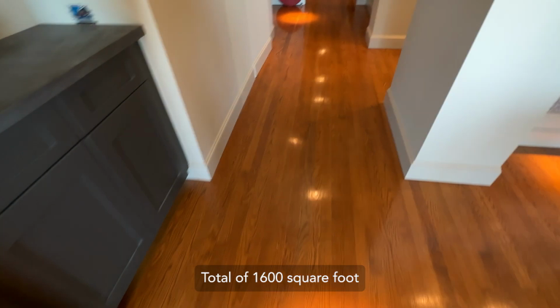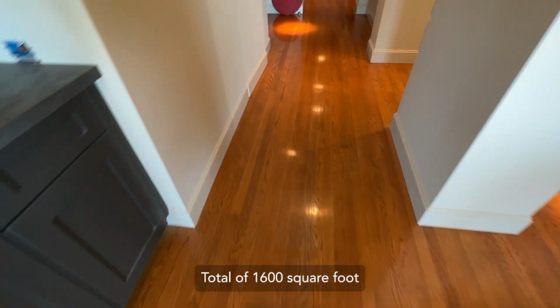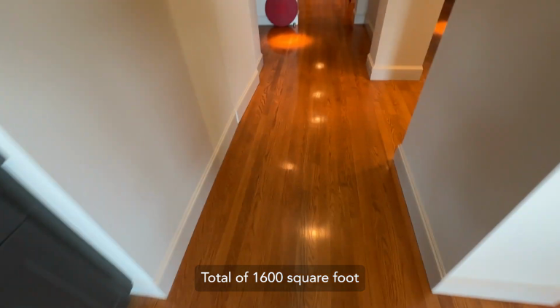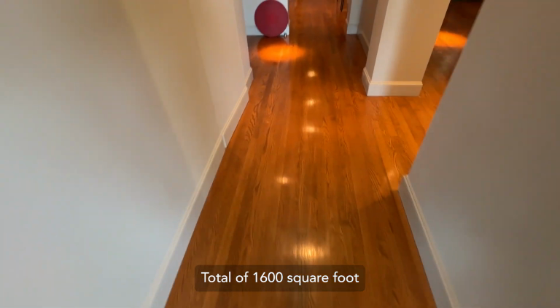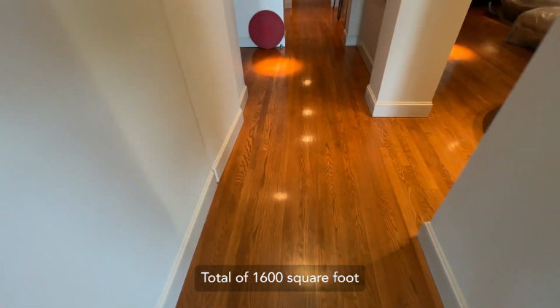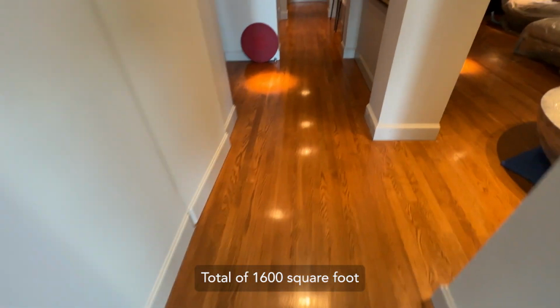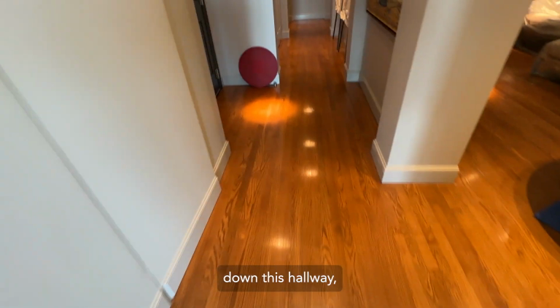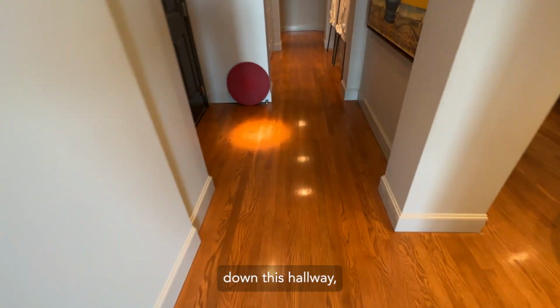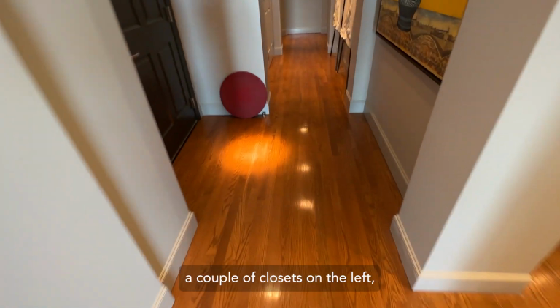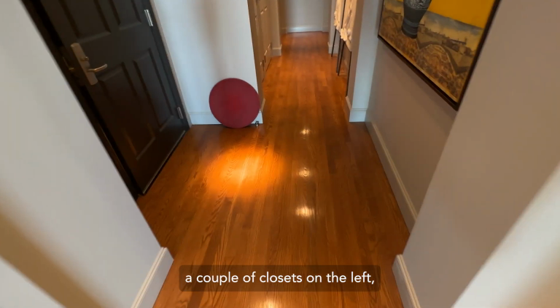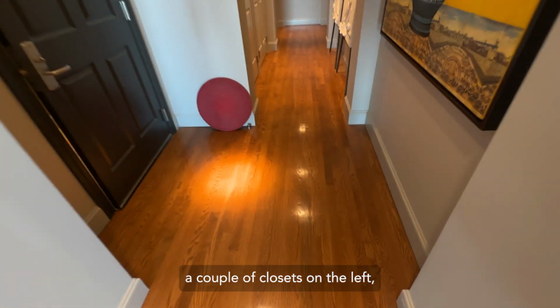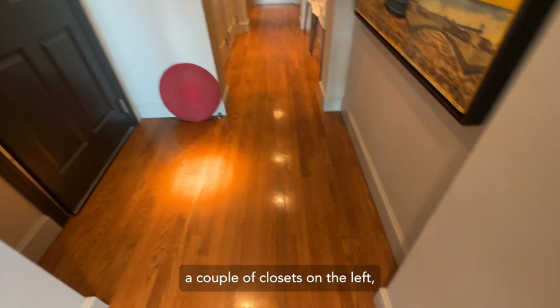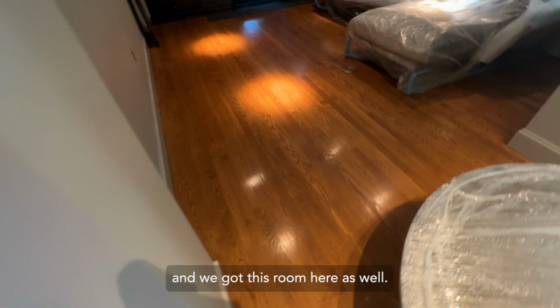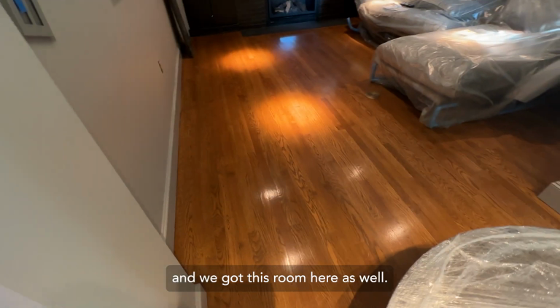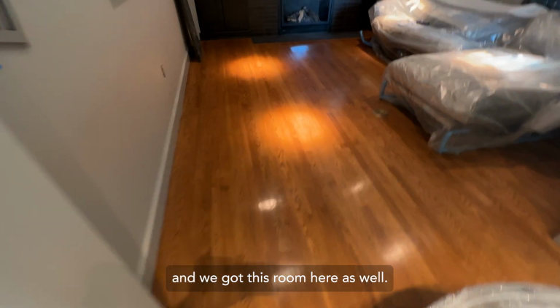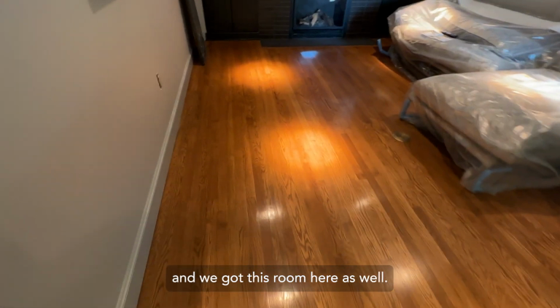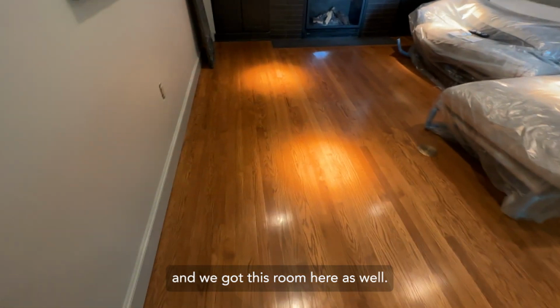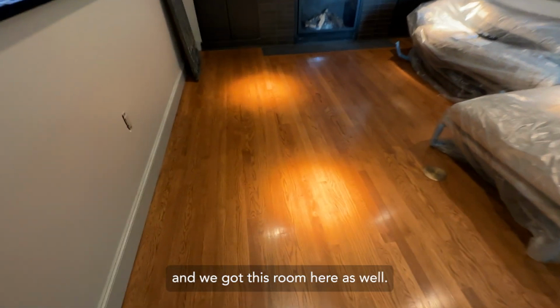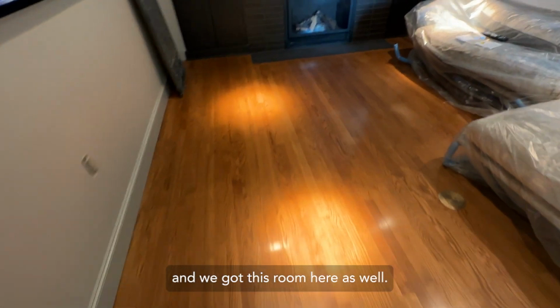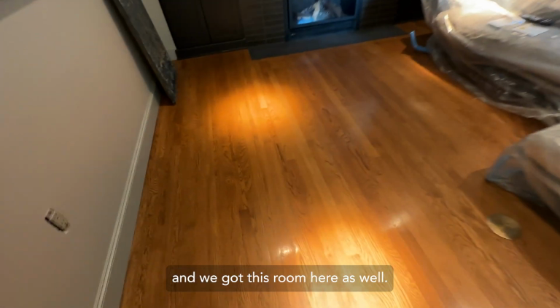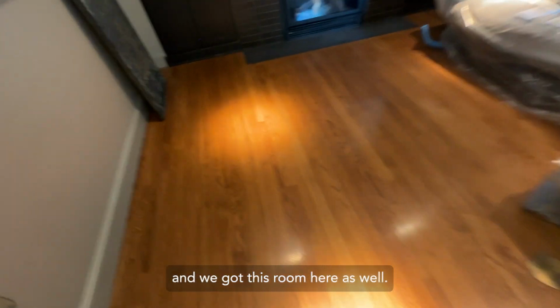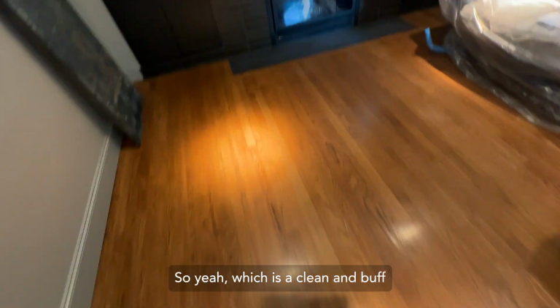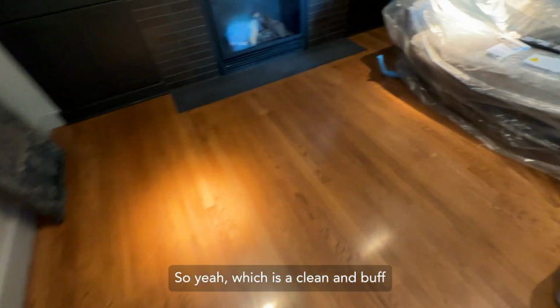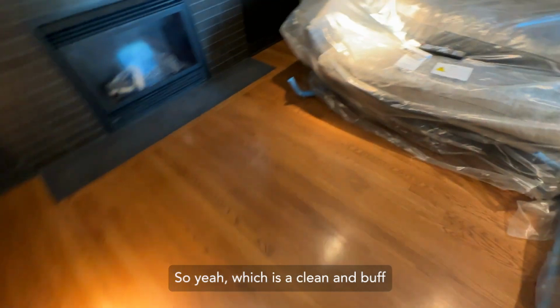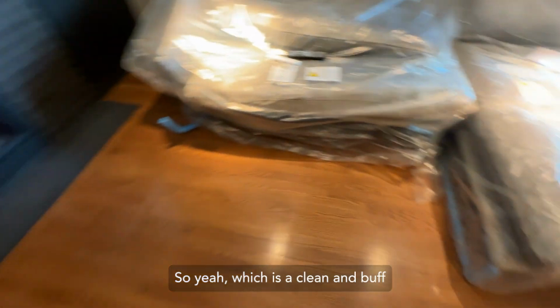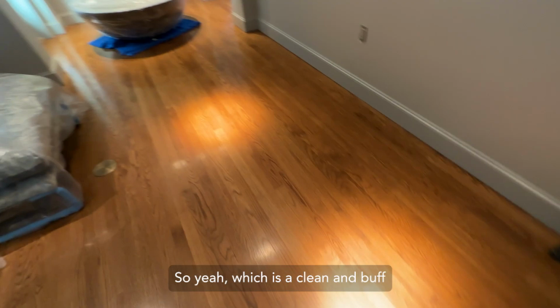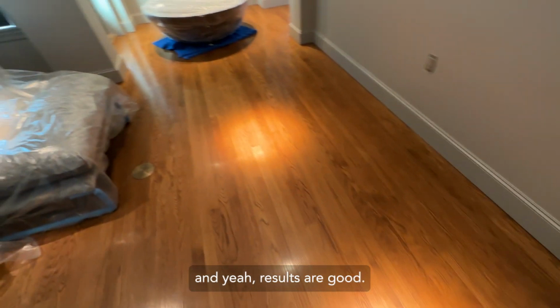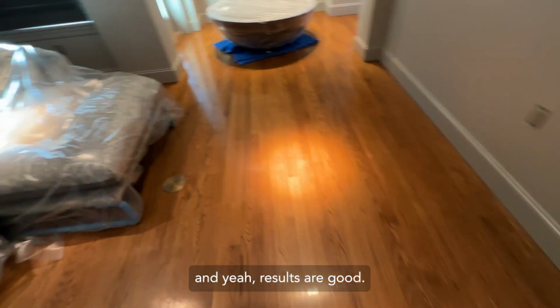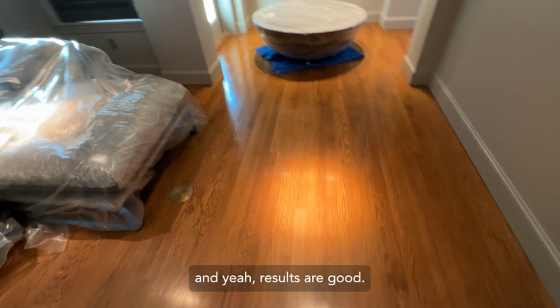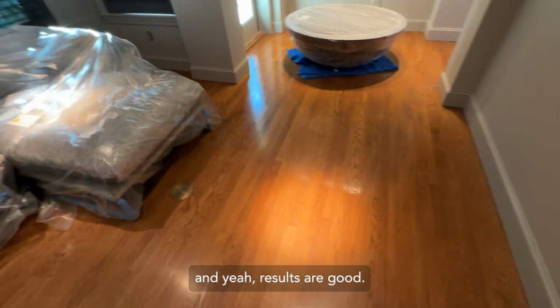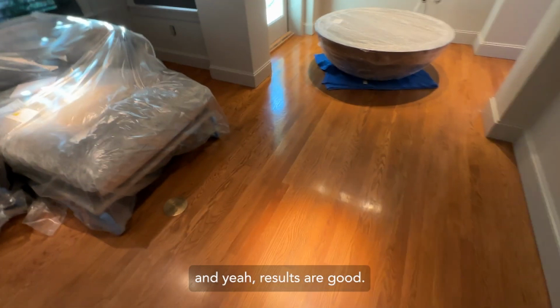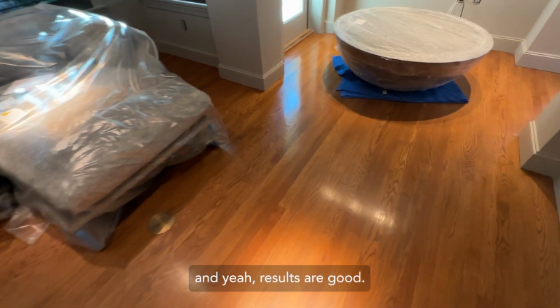Total of 1,600 square foot, down this hallway, couple of closets on the left and then we got this room here as well. So yeah, it was just a clean and buff and the results are good.